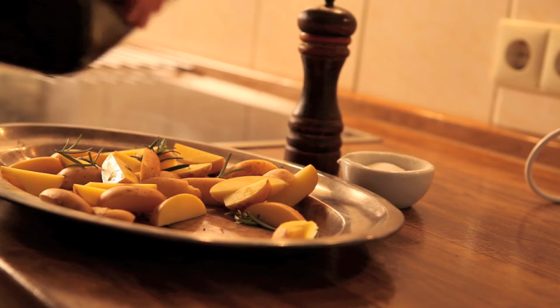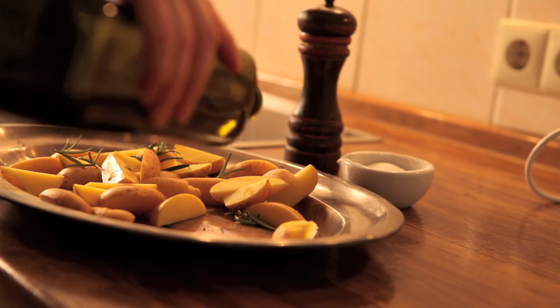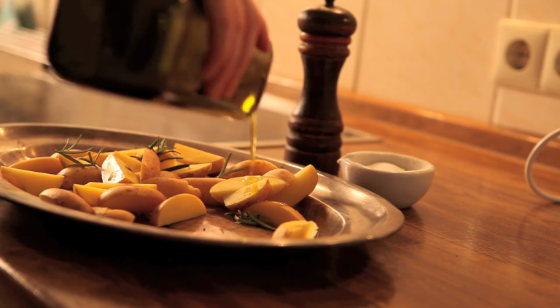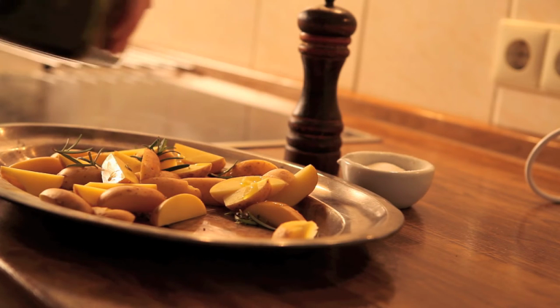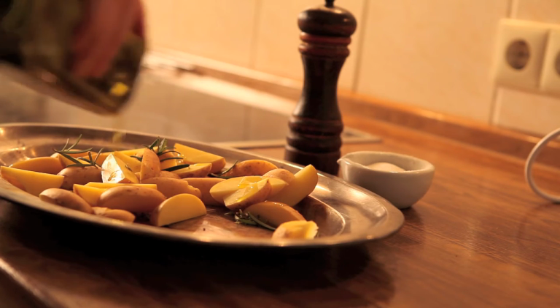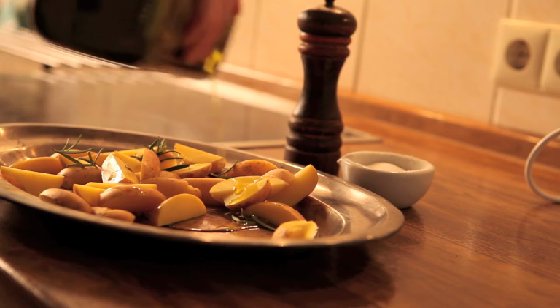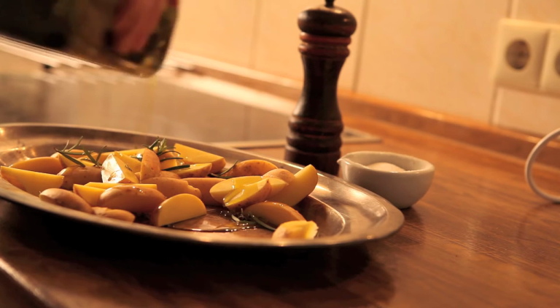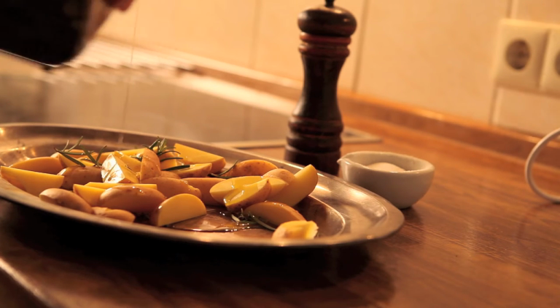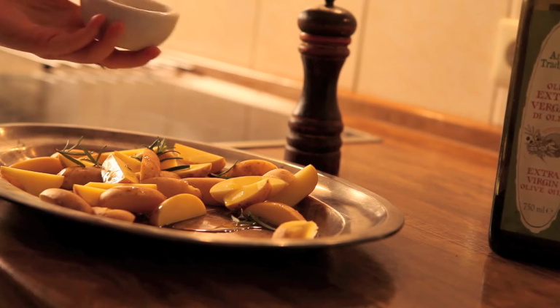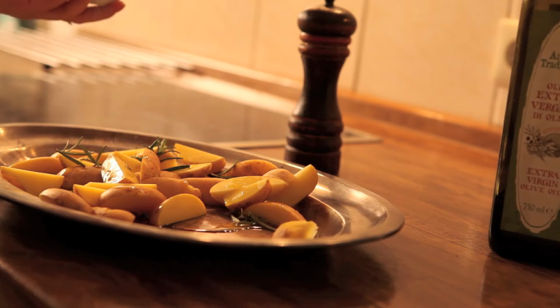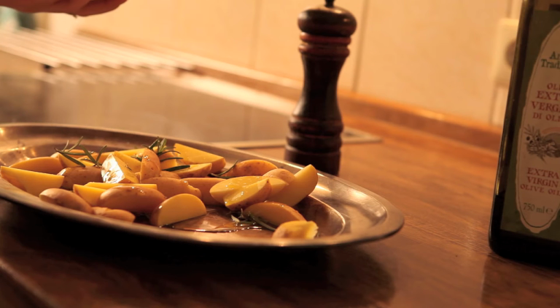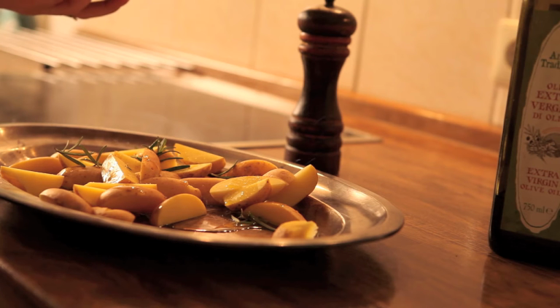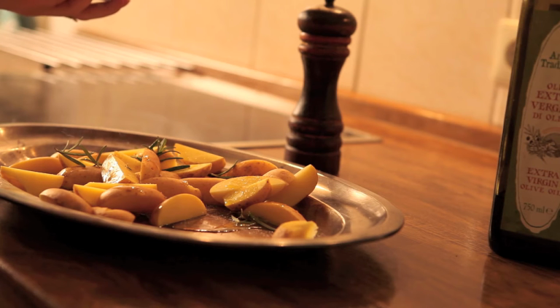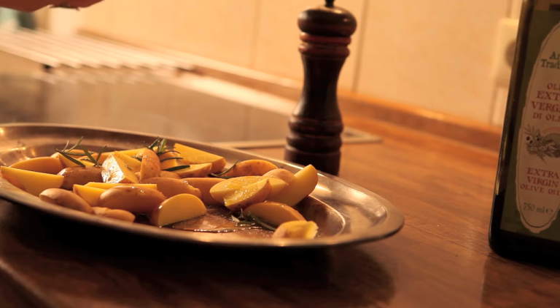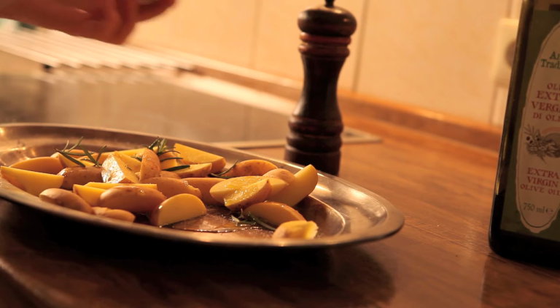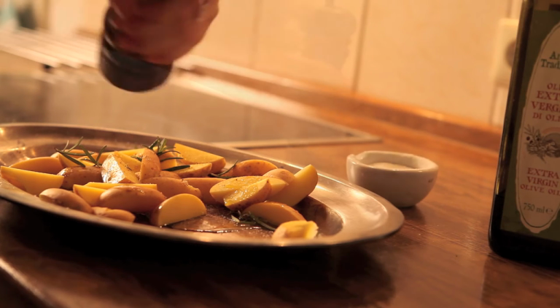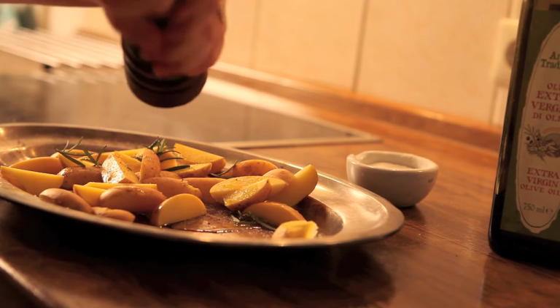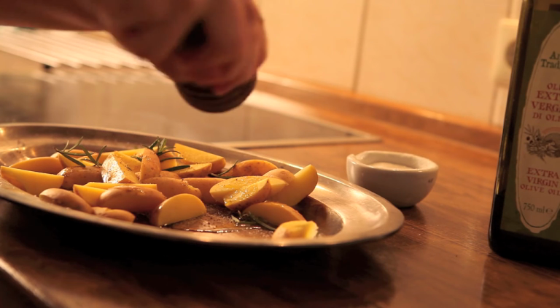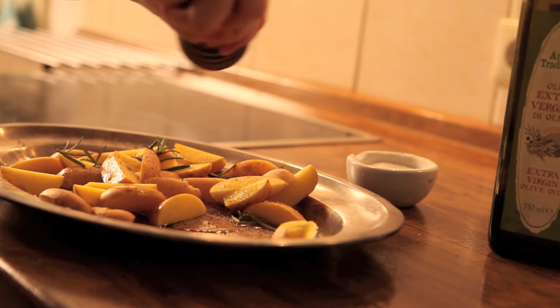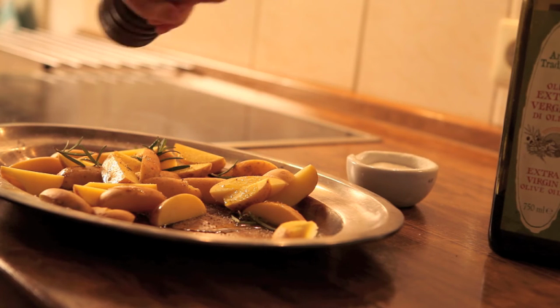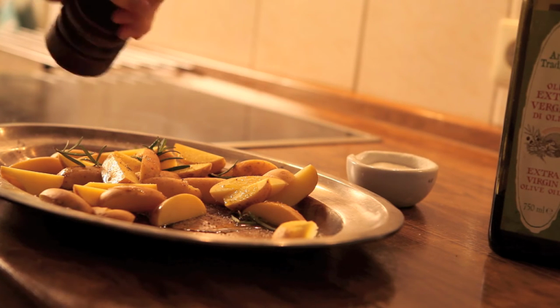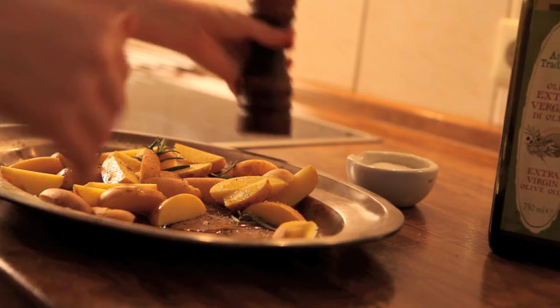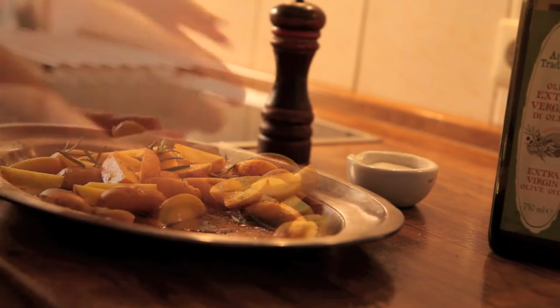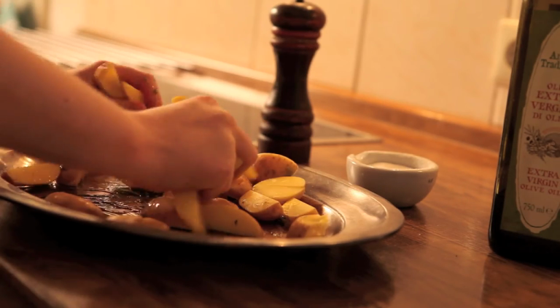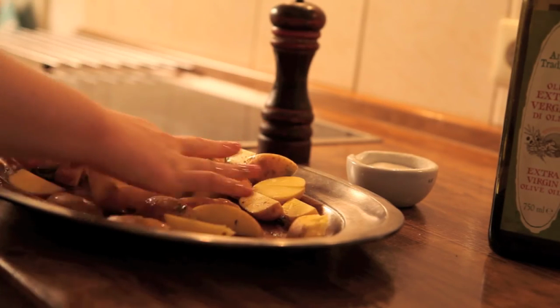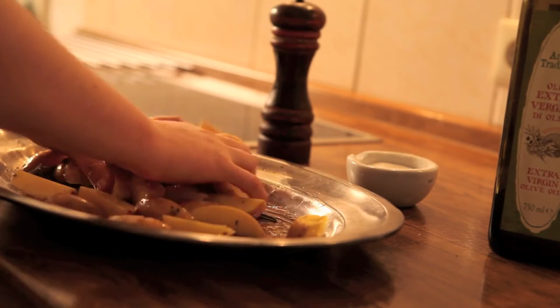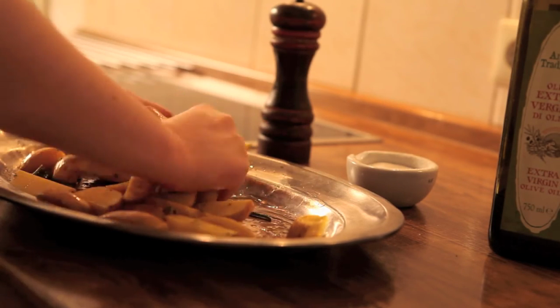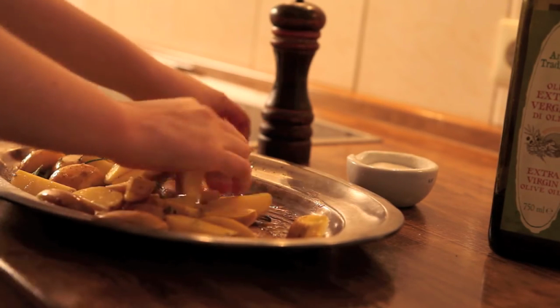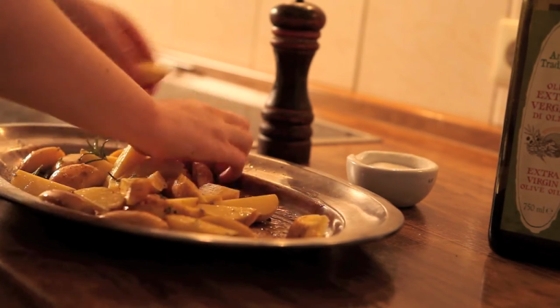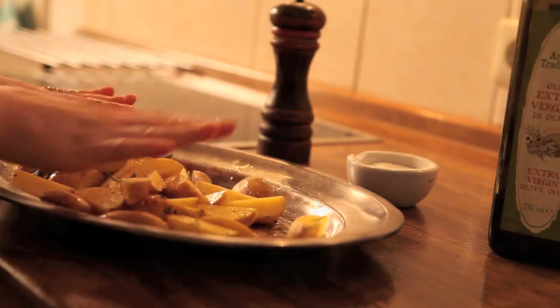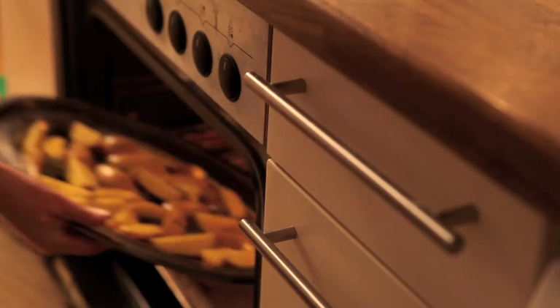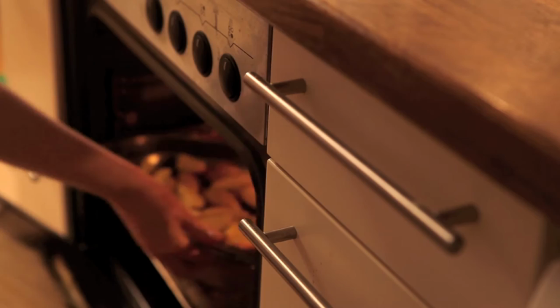Pop everything into a tray together. Put olive oil, salt, and pepper over the top and massage everything together to show a lot of love. Then pop it in an oven at 180 degrees Celsius for 25 minutes or until deliciously golden brown.